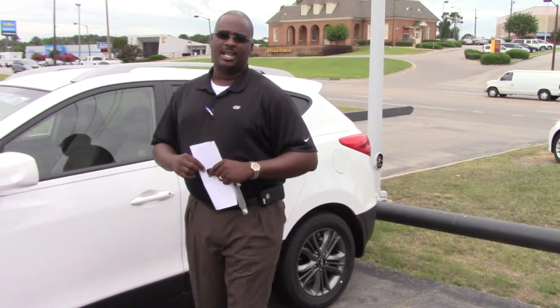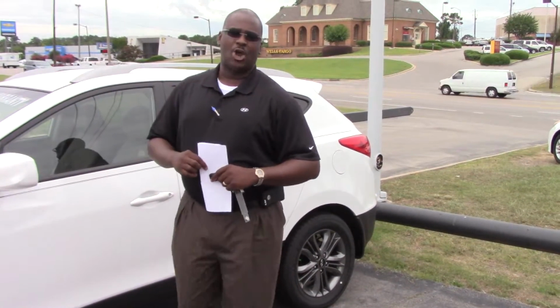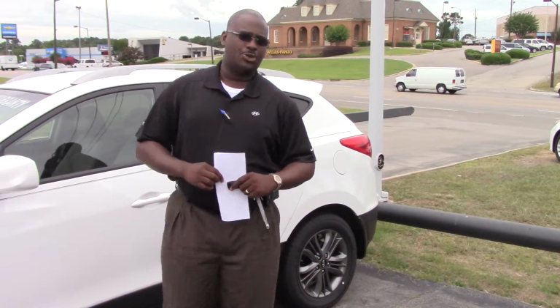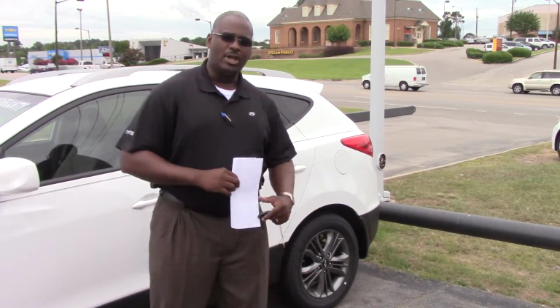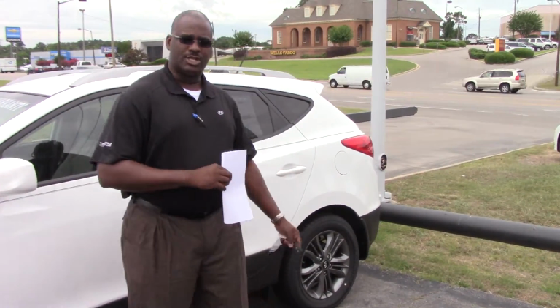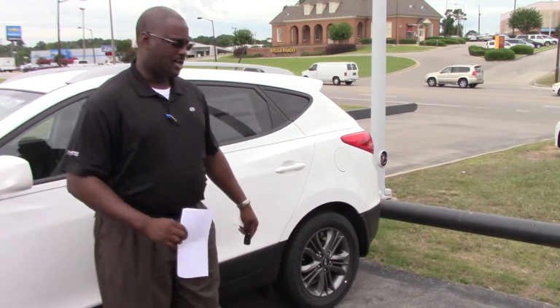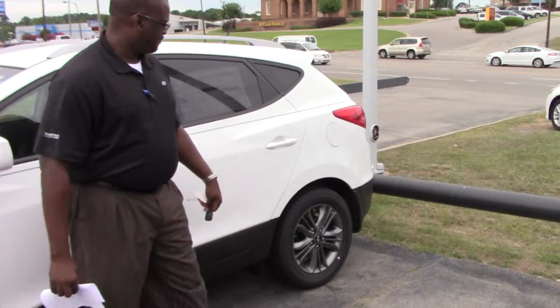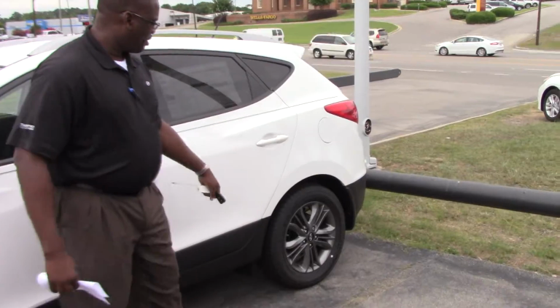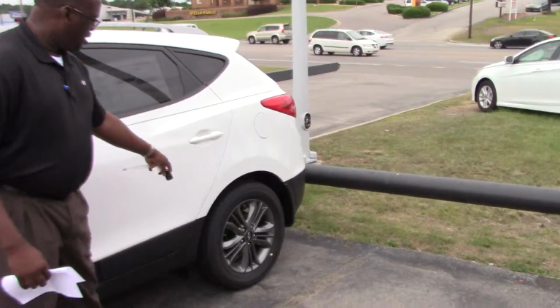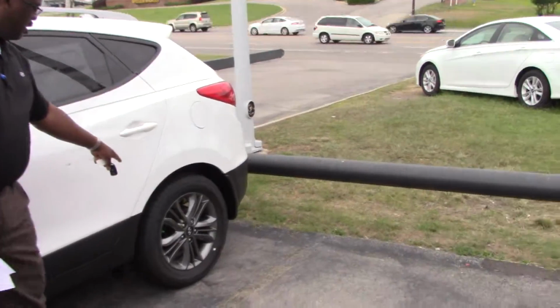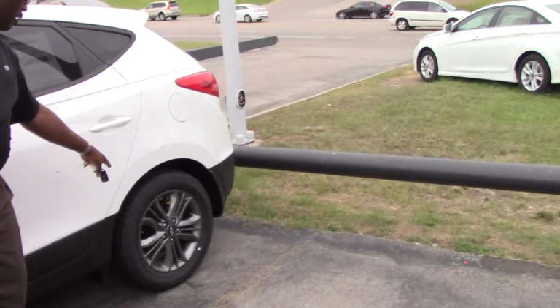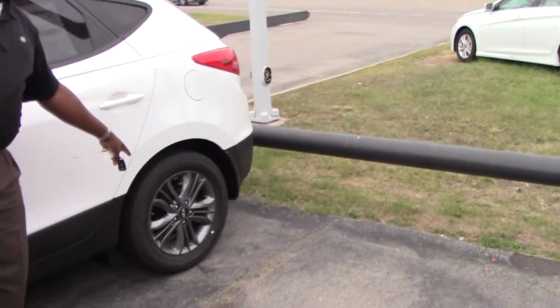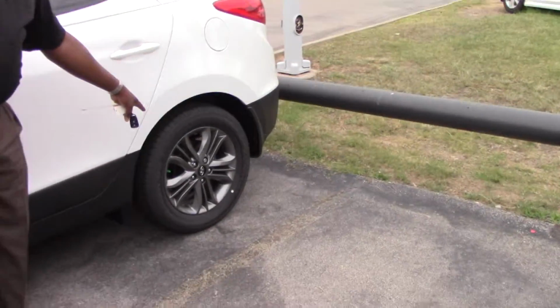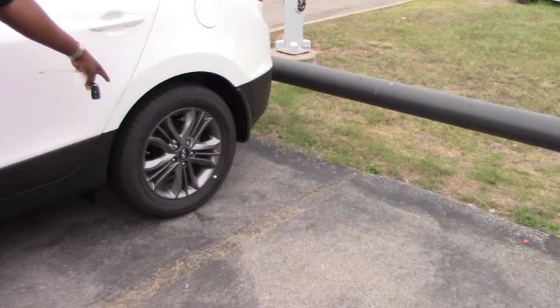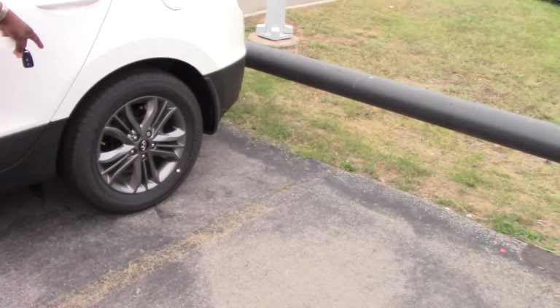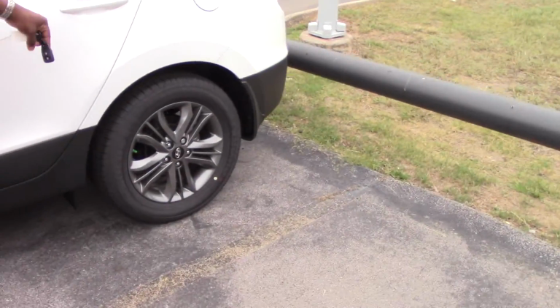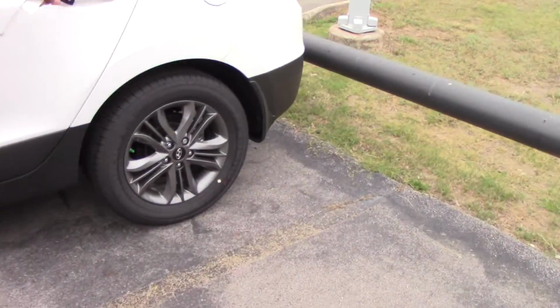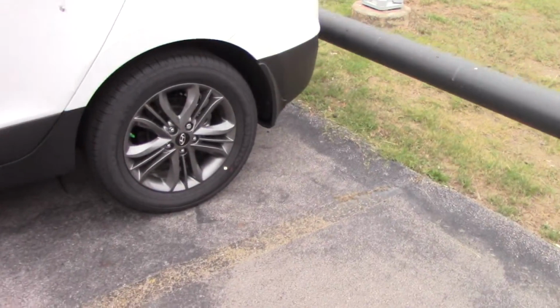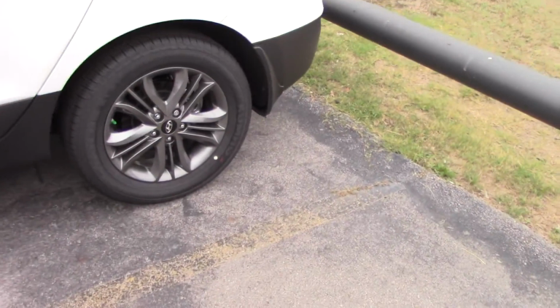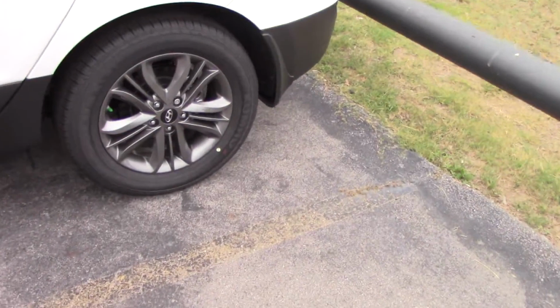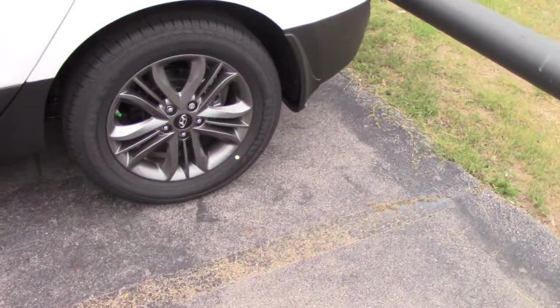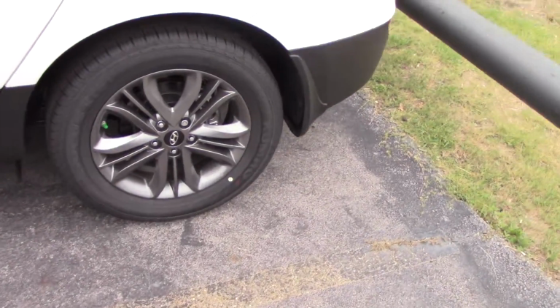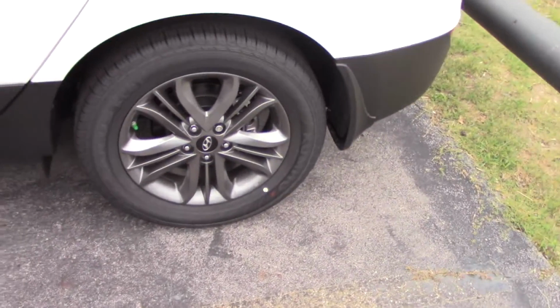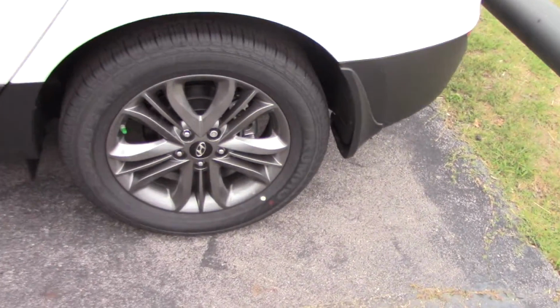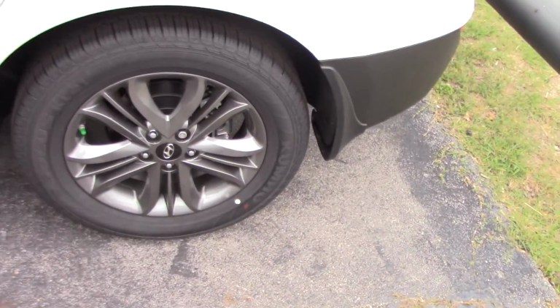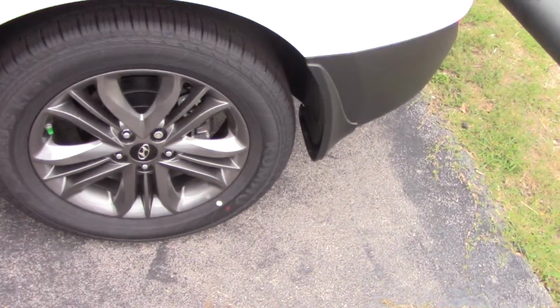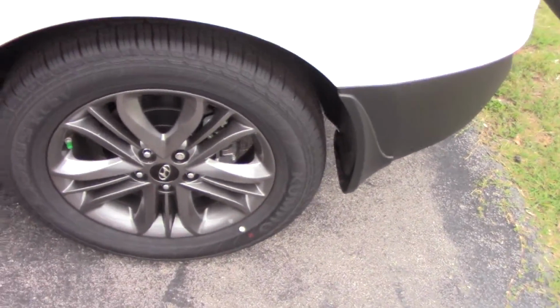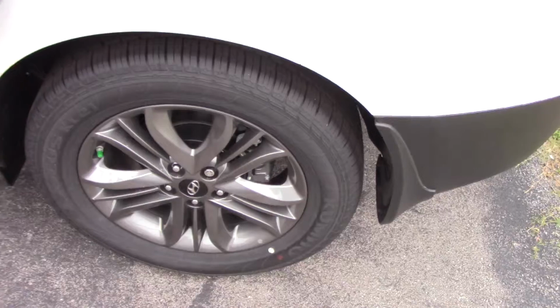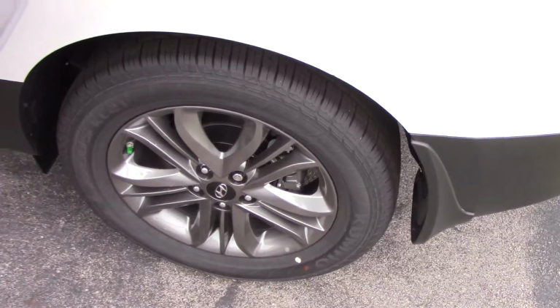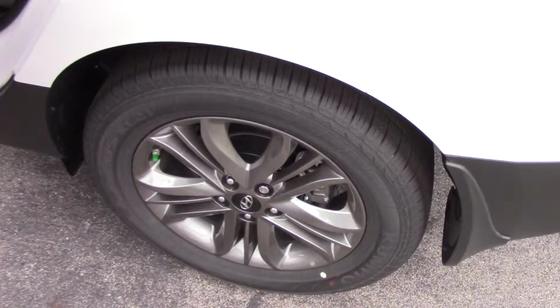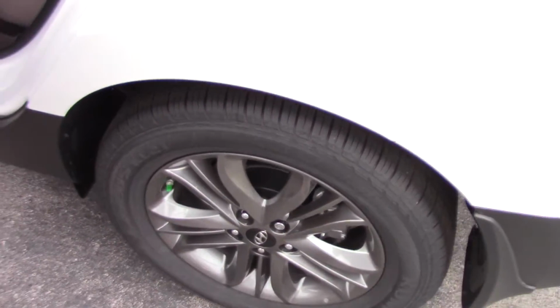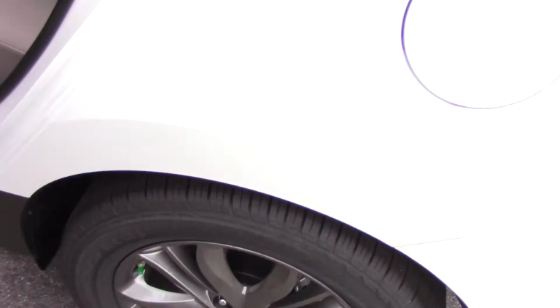Let's start with the wheels on this thing. We have piano black and silver alloy wheels — awesome. Makes it look a little more sporty and luxurious at the same time.